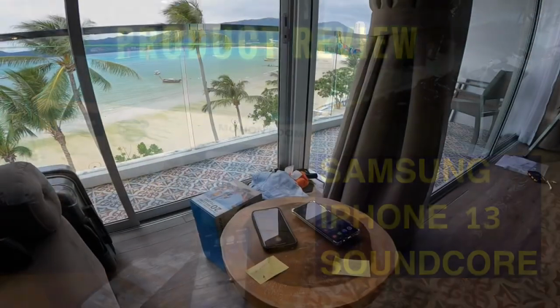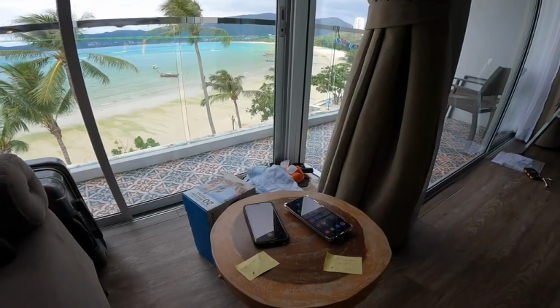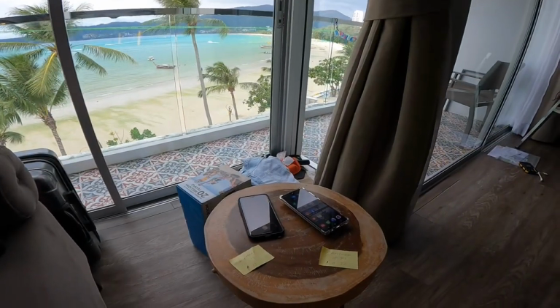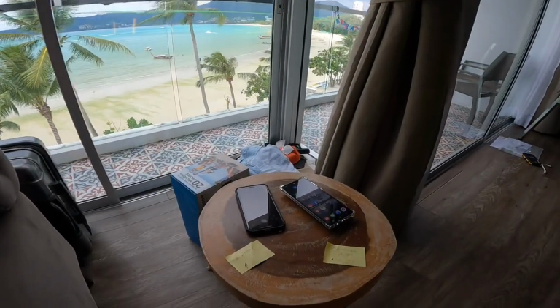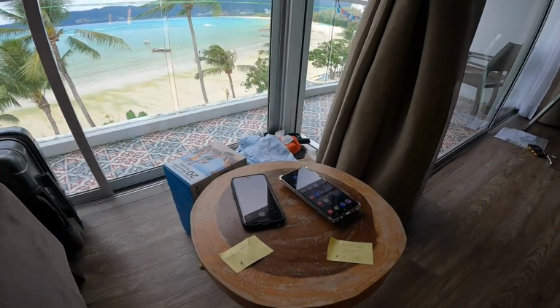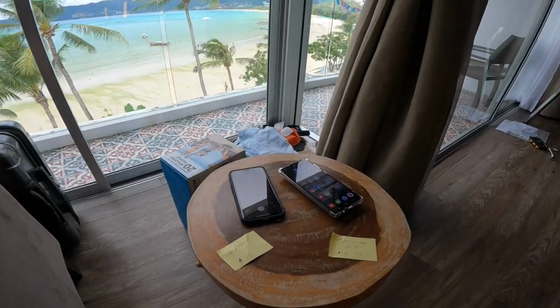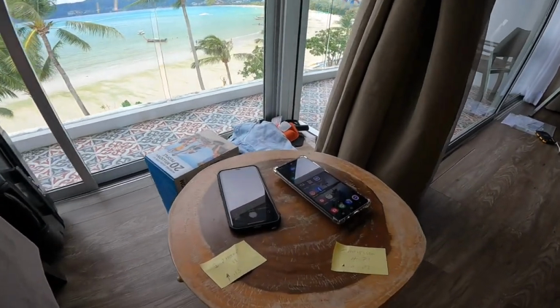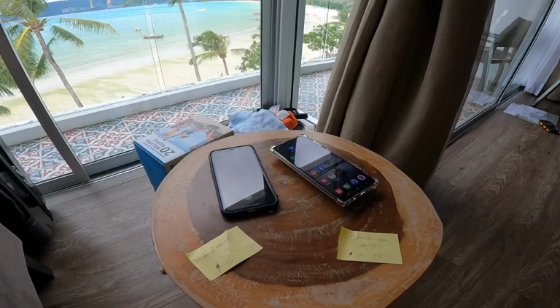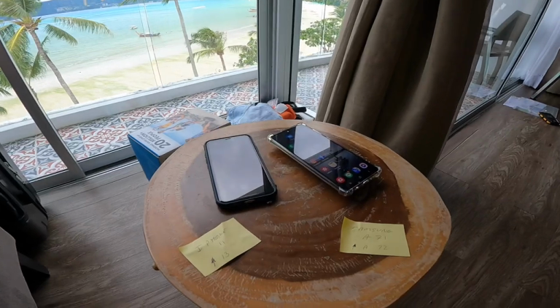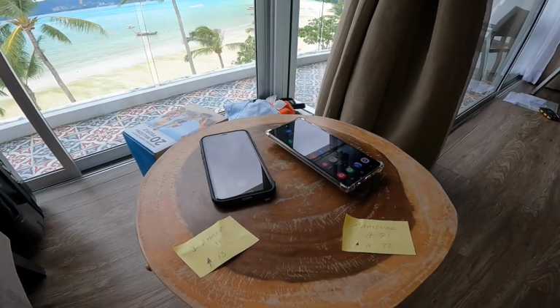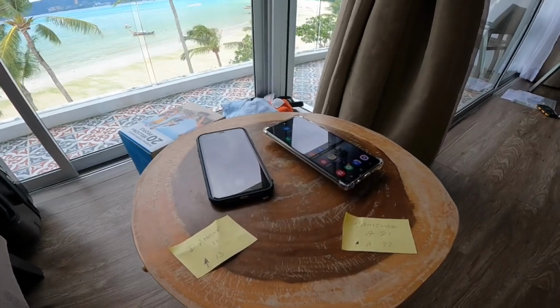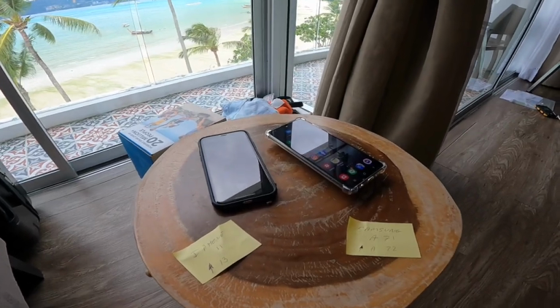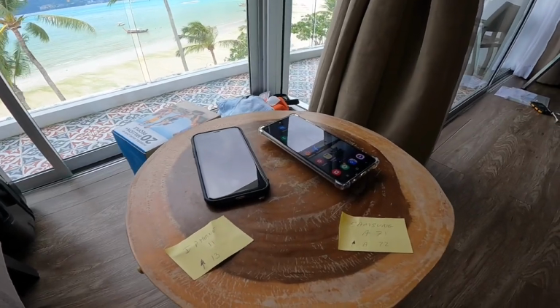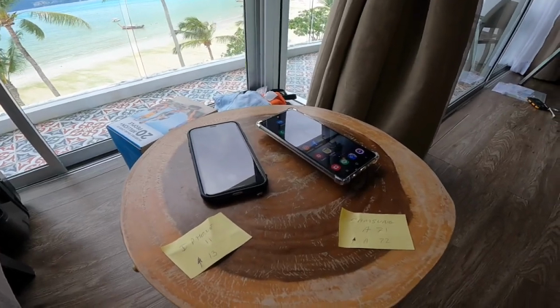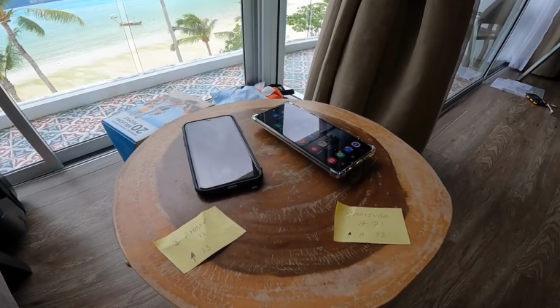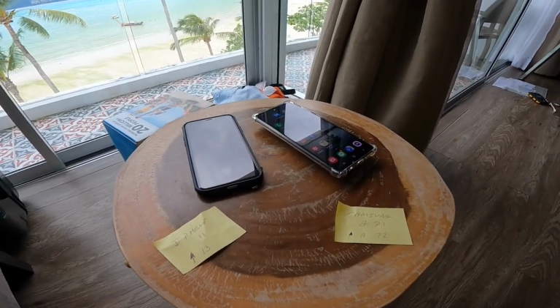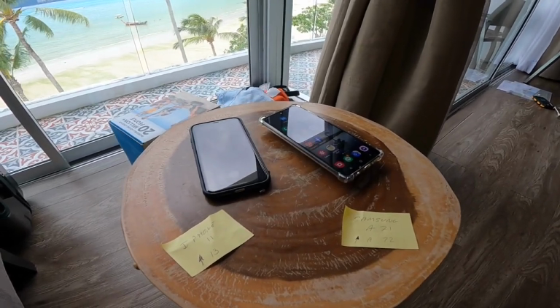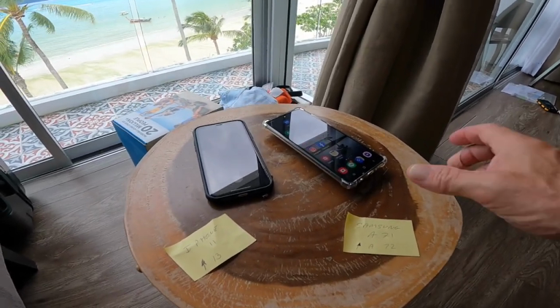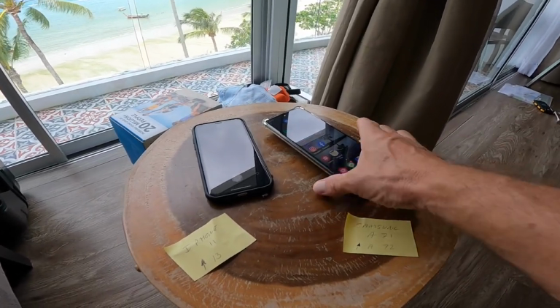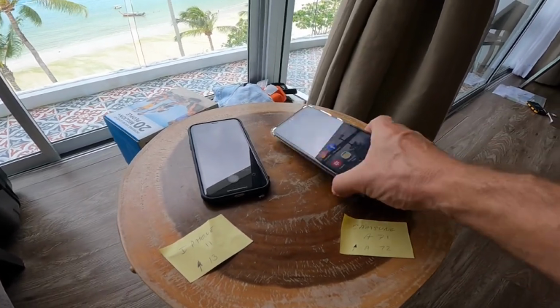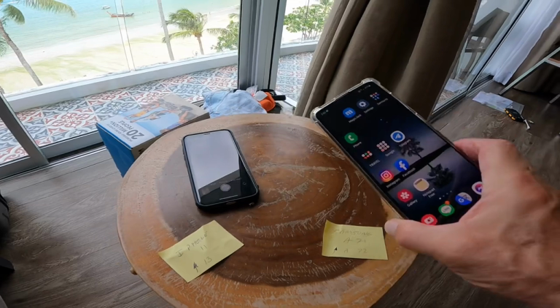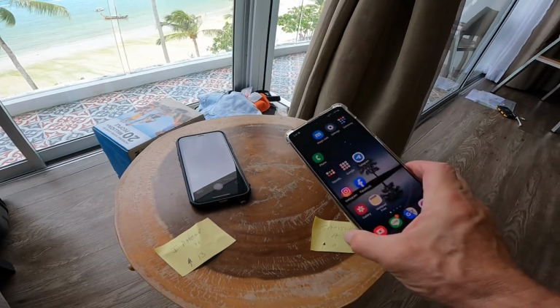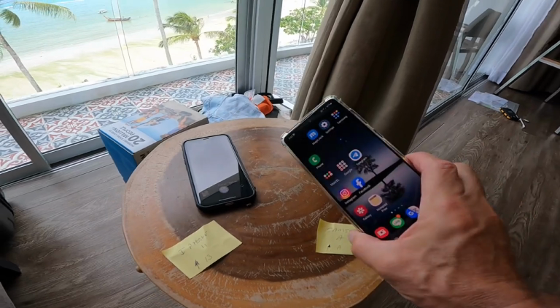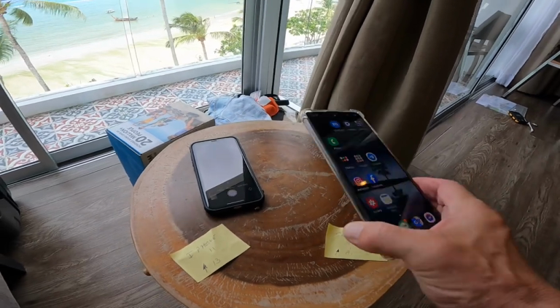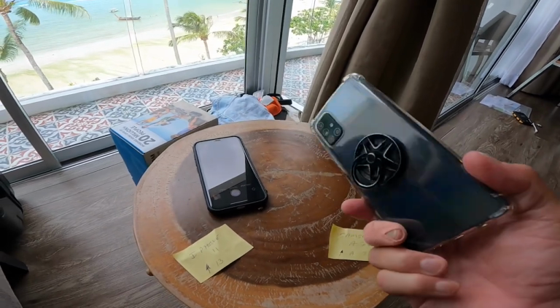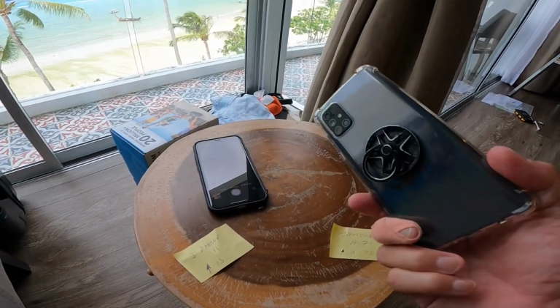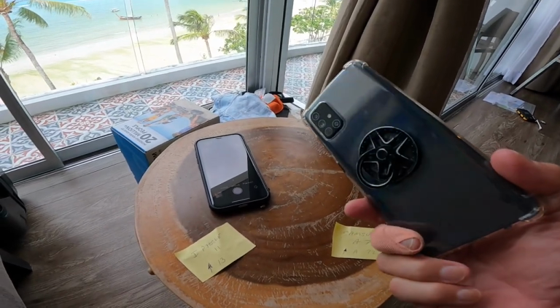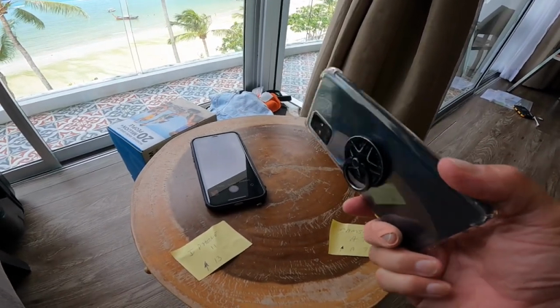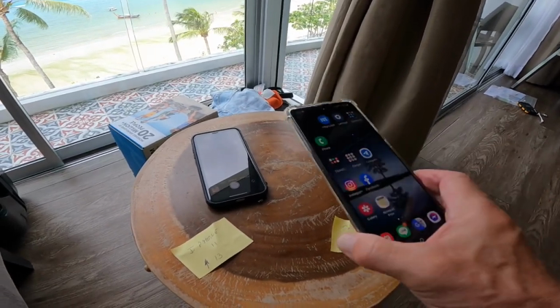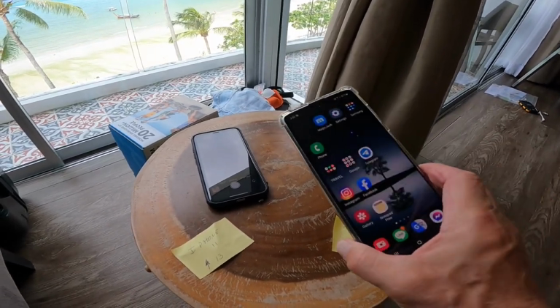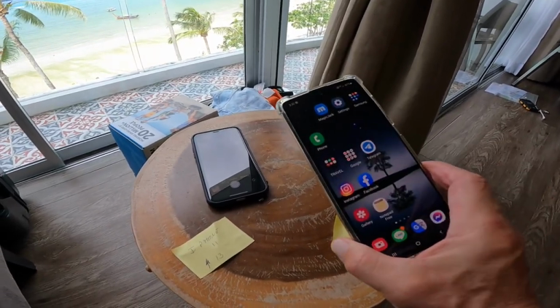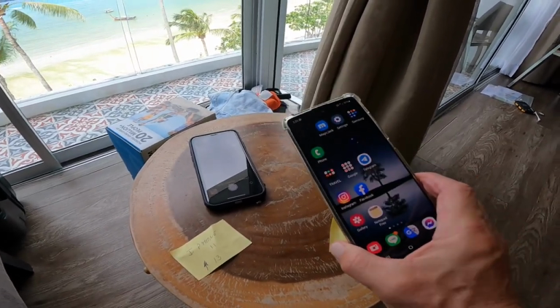Hey guys, thanks for coming back to my channel. I'm going to do a product review on some speakers I just picked up, but before that I wanted to ask you about phones and see if you had any input that you can leave in the comments.